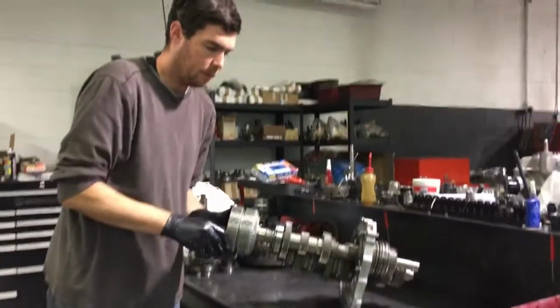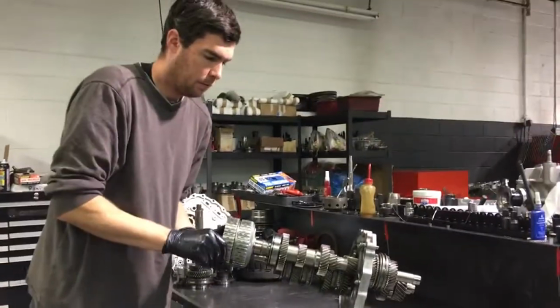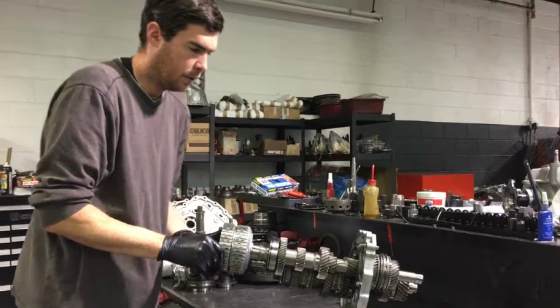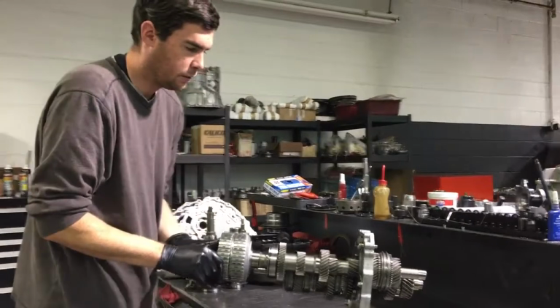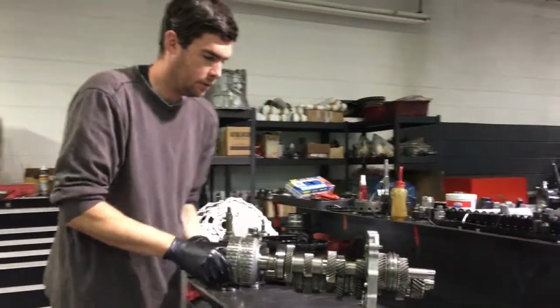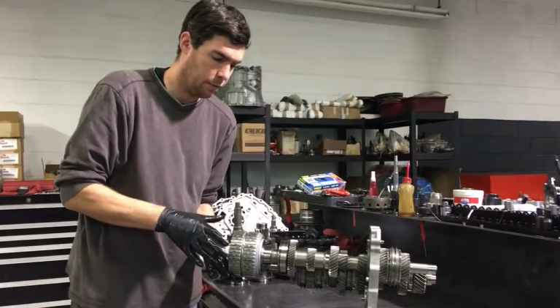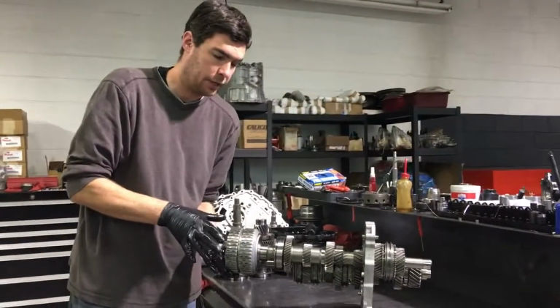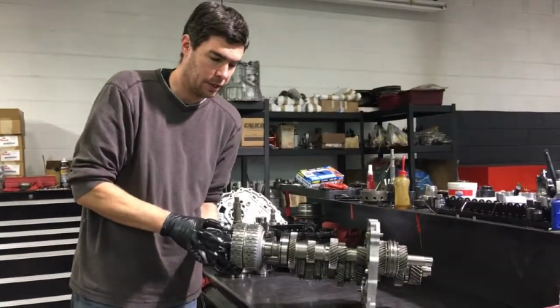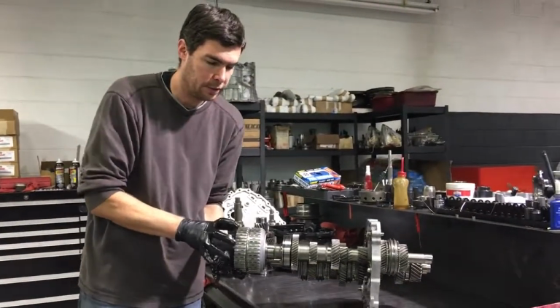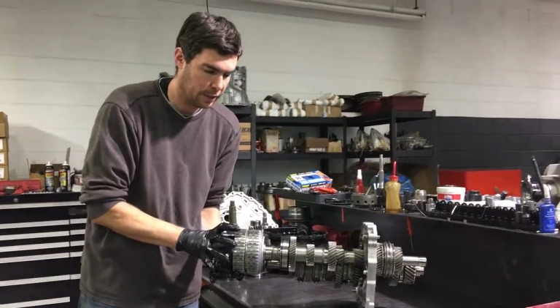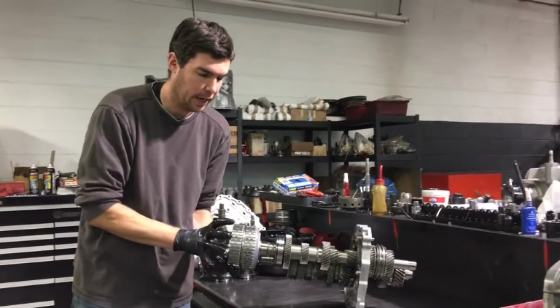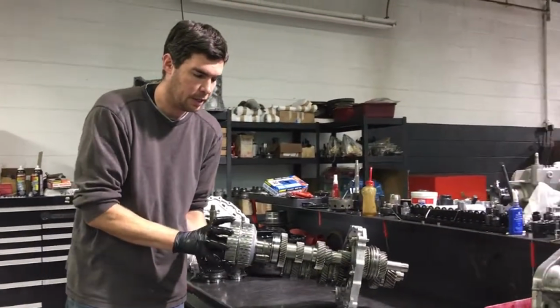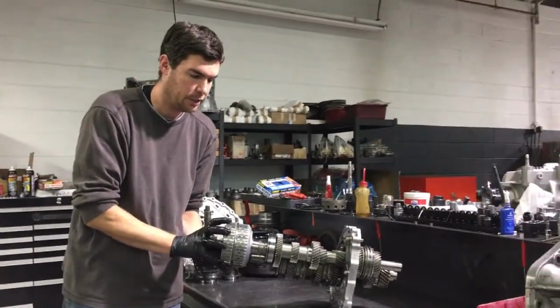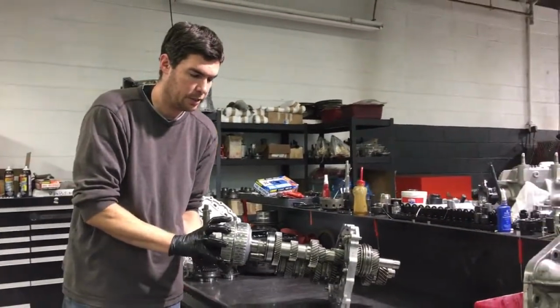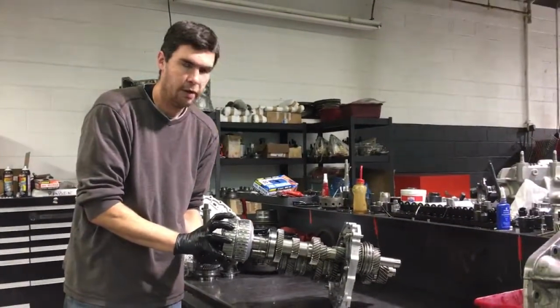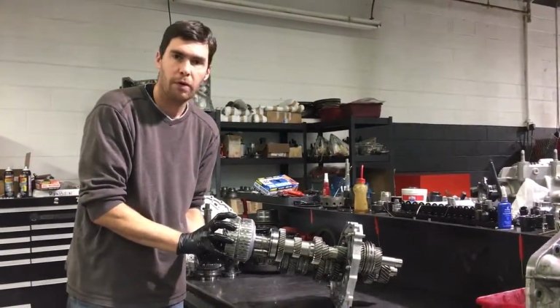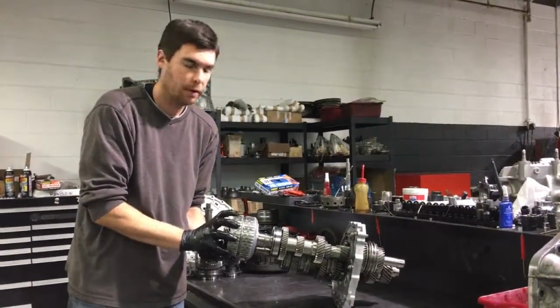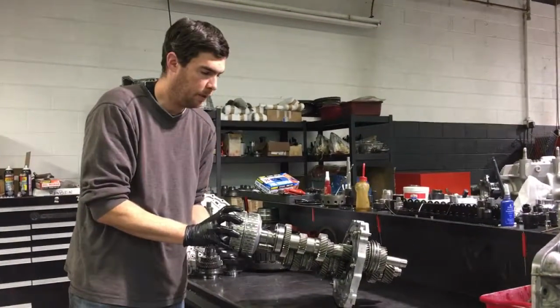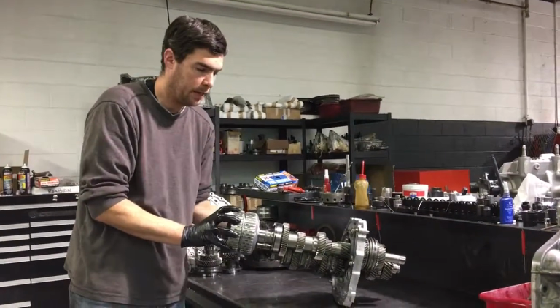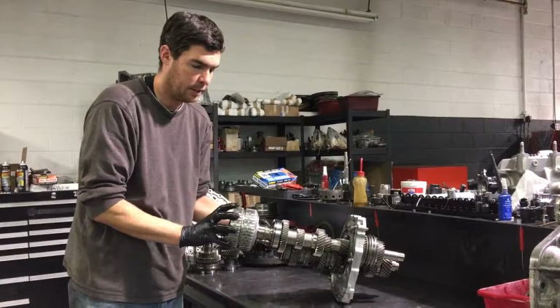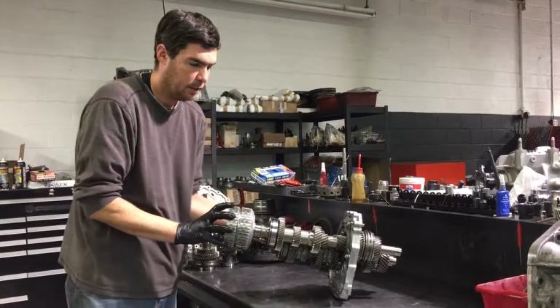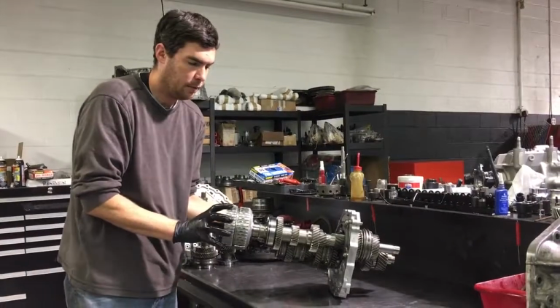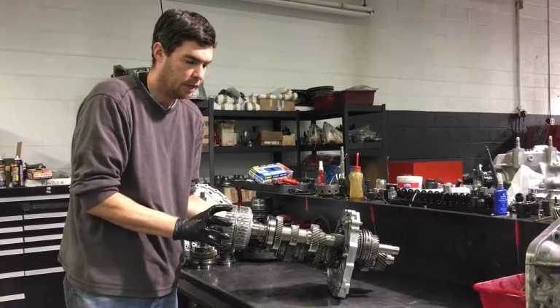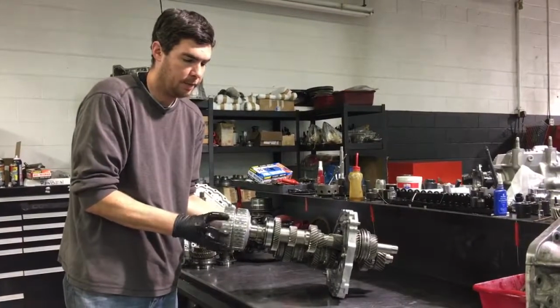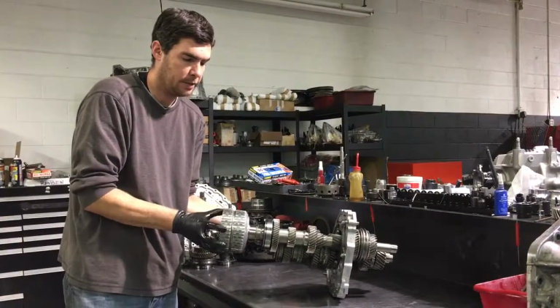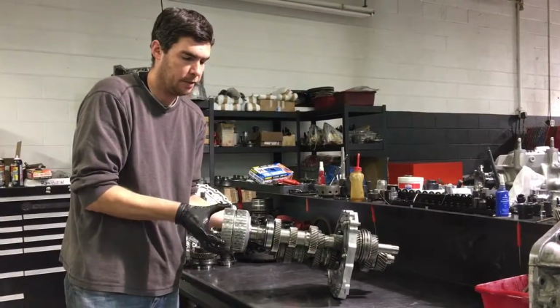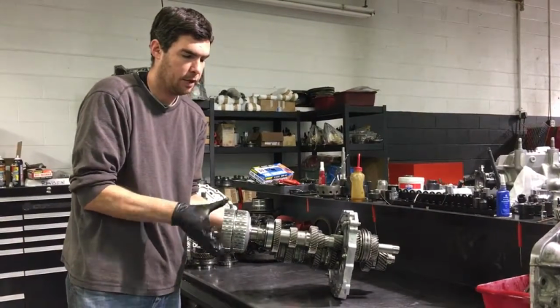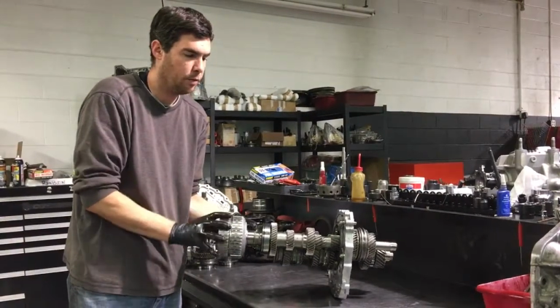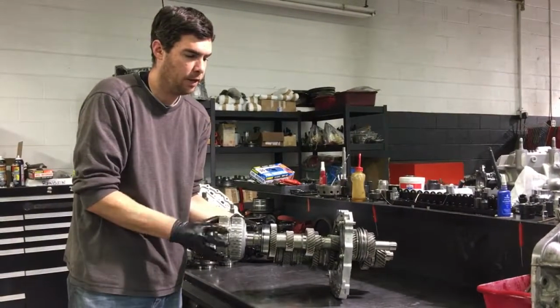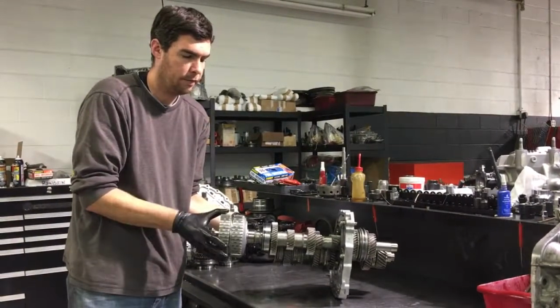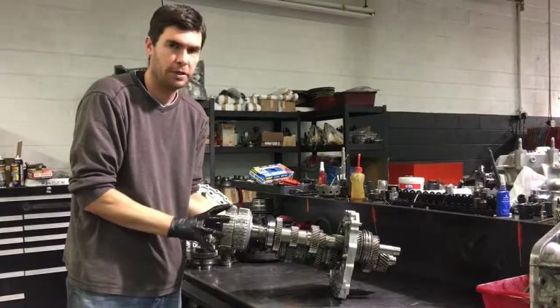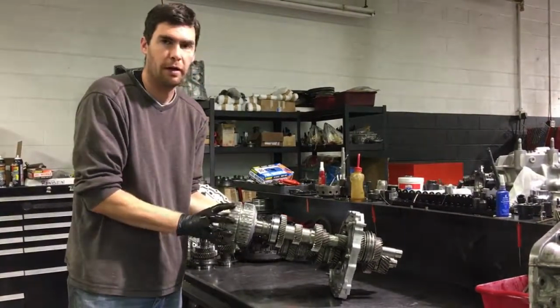What the clutch is going to do is engage the clutches for the B basket and rotate the B basket. So now we're moving in first gear.